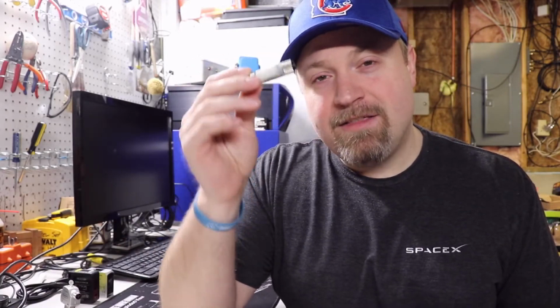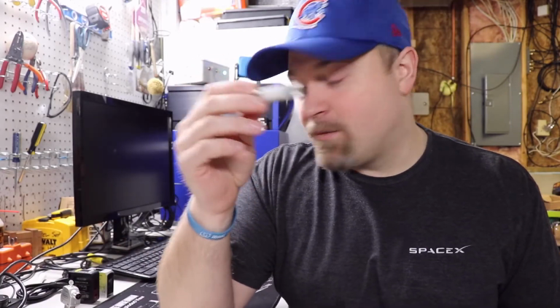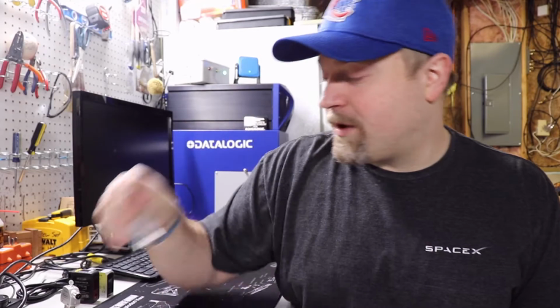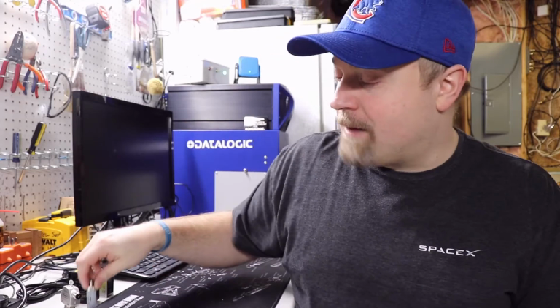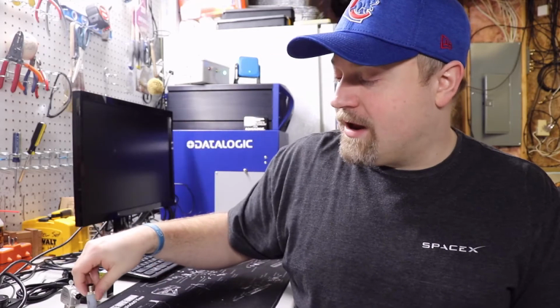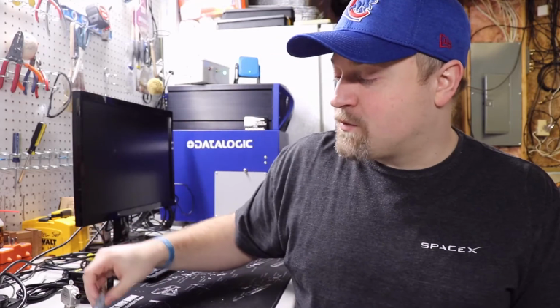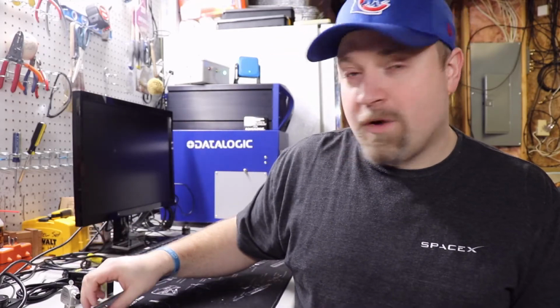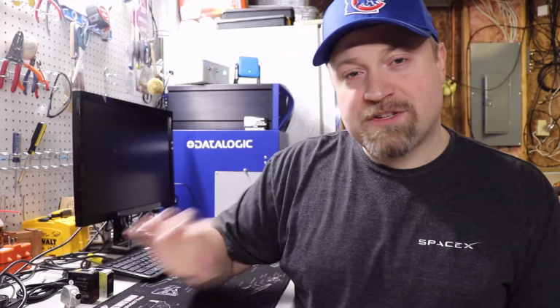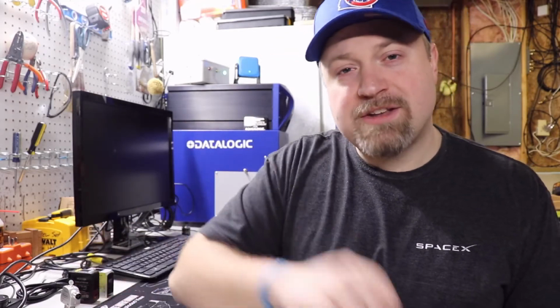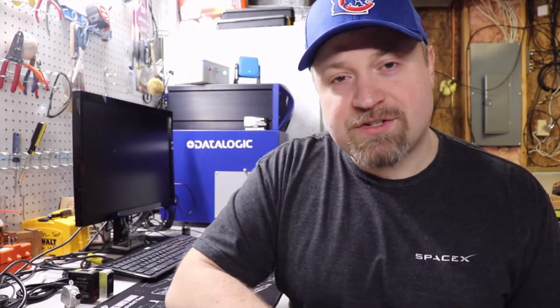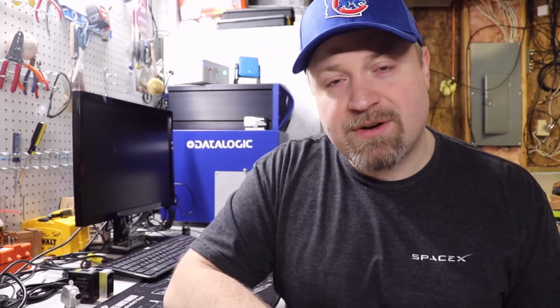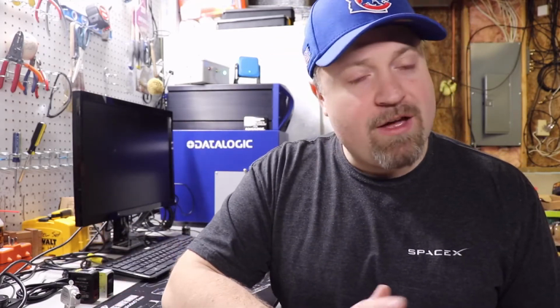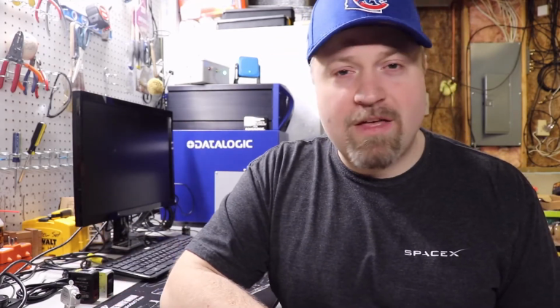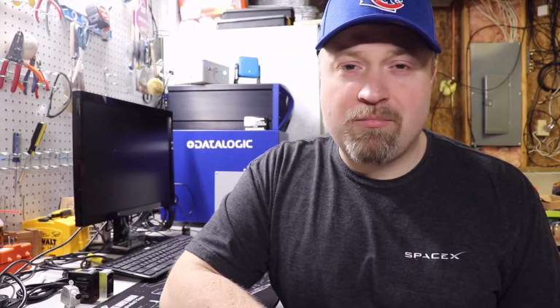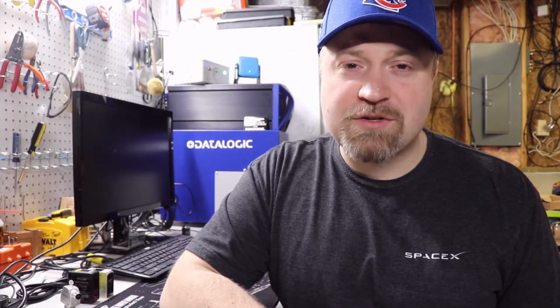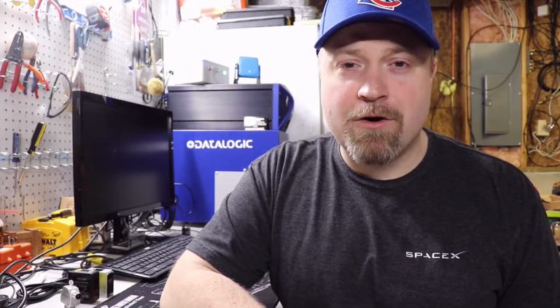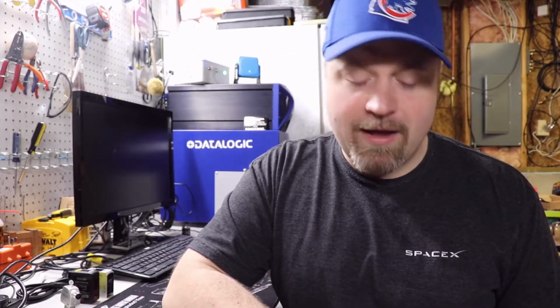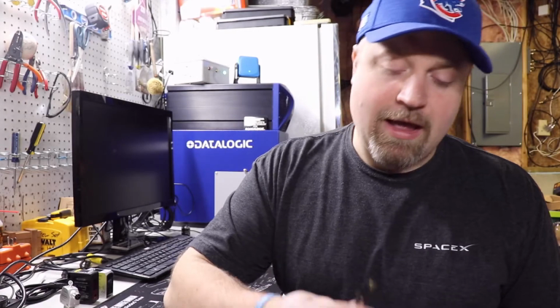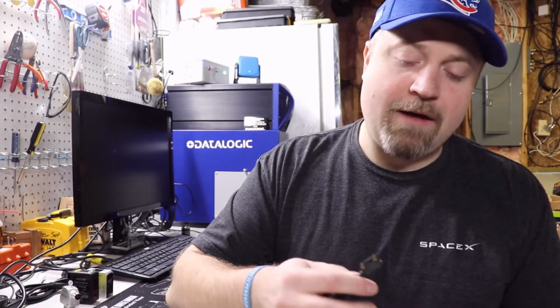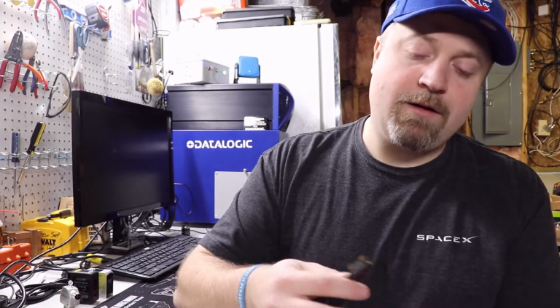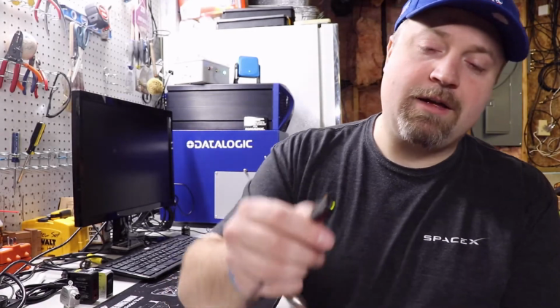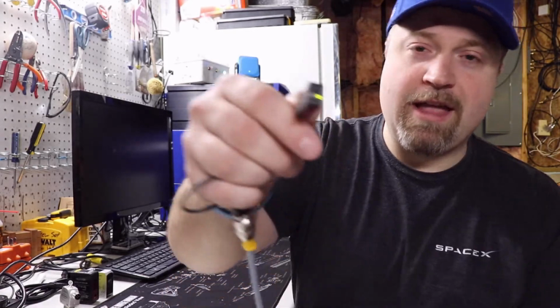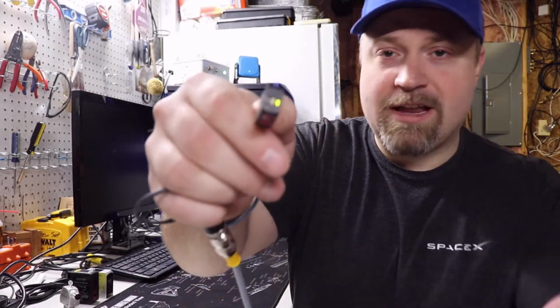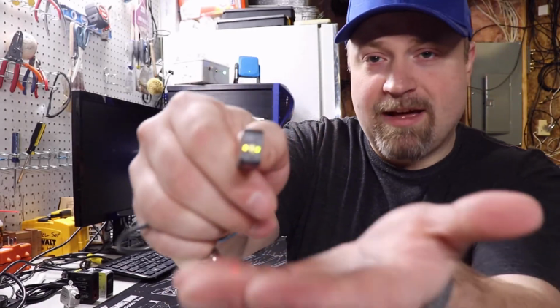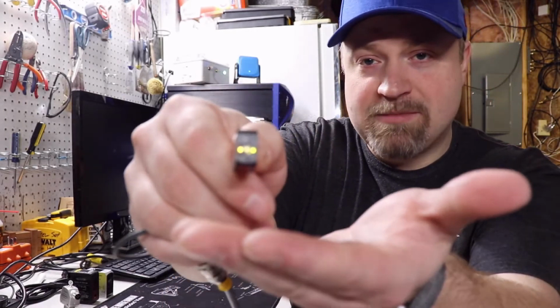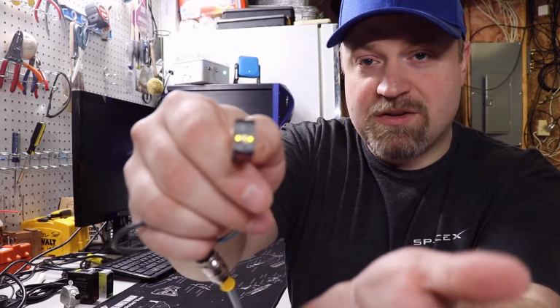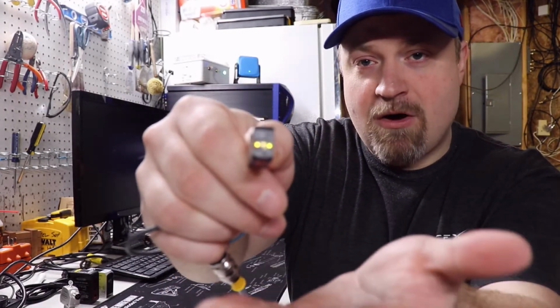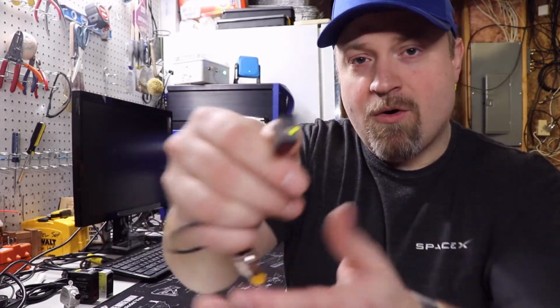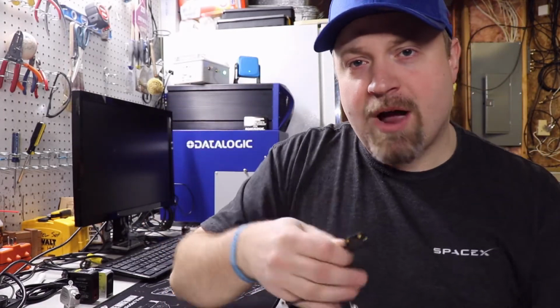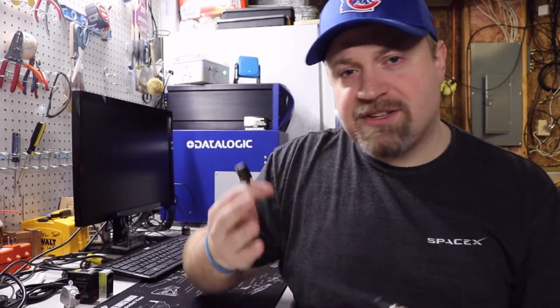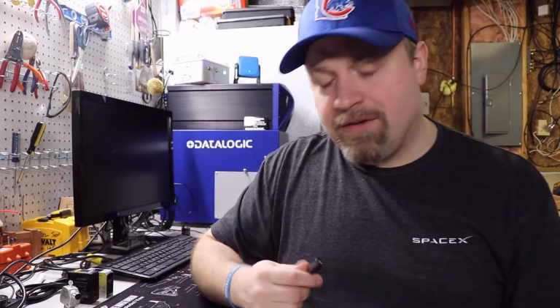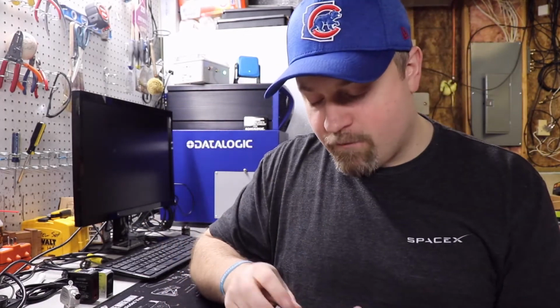This works great for applications where you want to know the status of your sensor, whether that be a prox or a photo eye. That indicator light can a lot of times be really small, or on proxes you don't even have one.